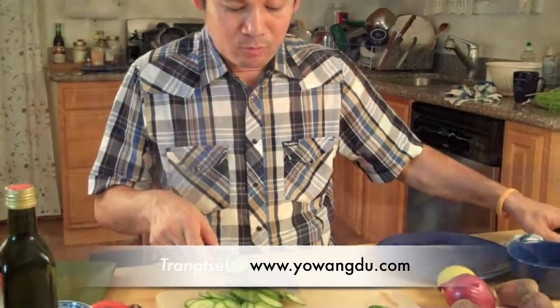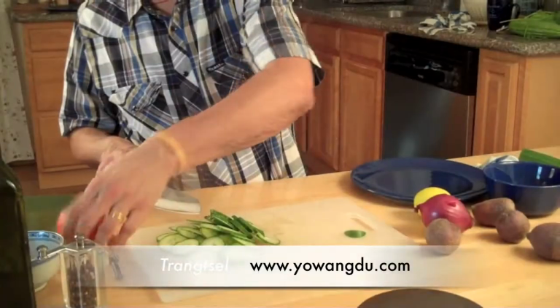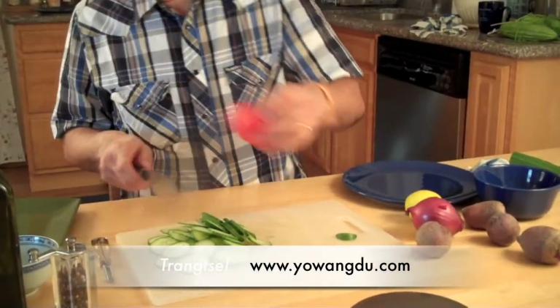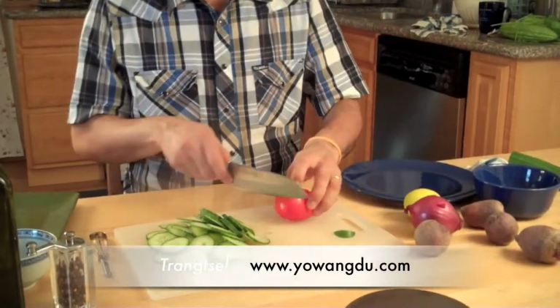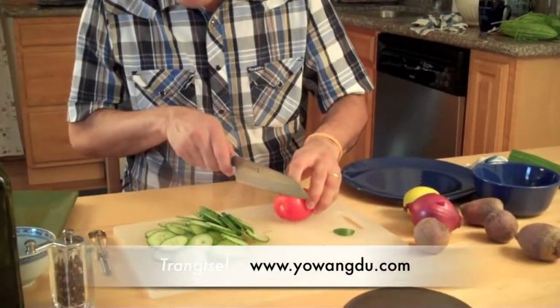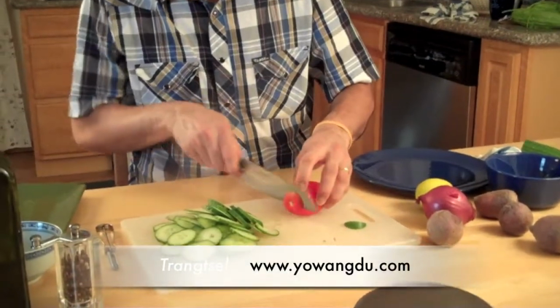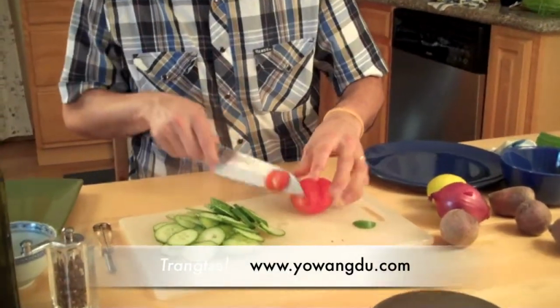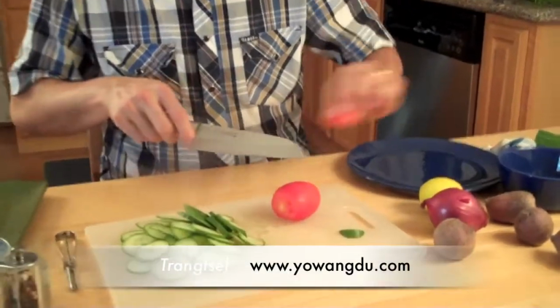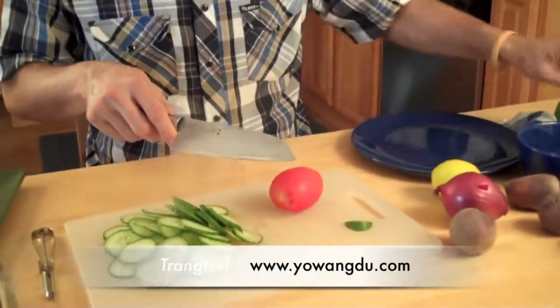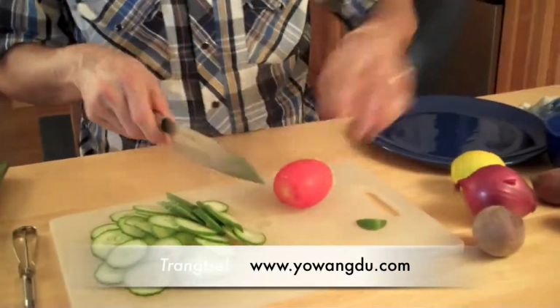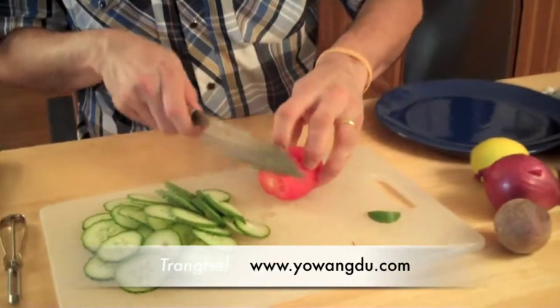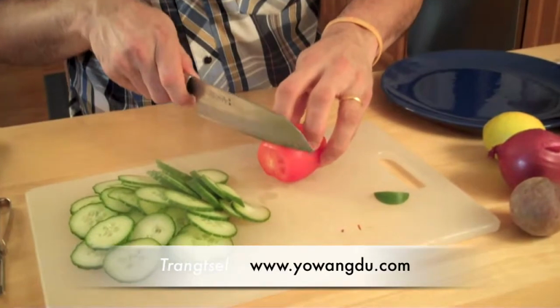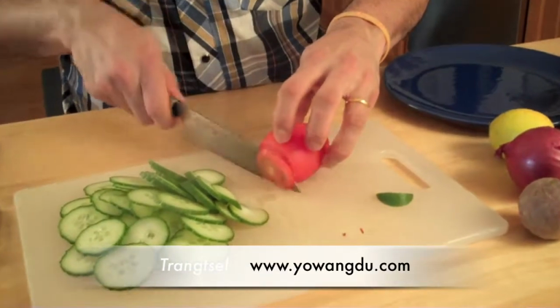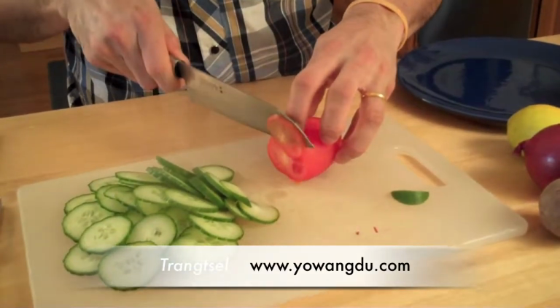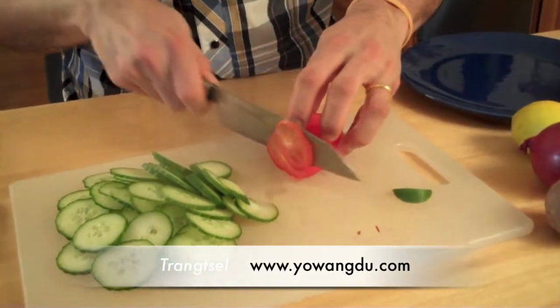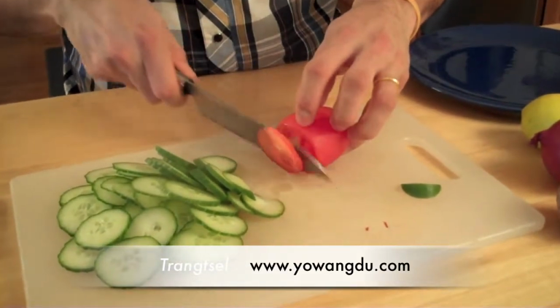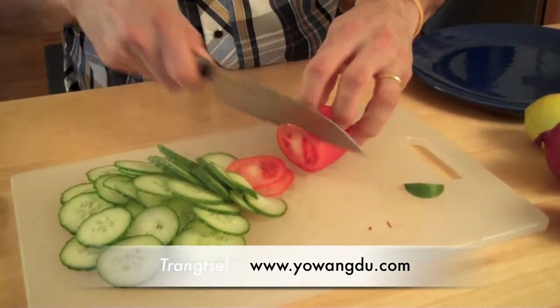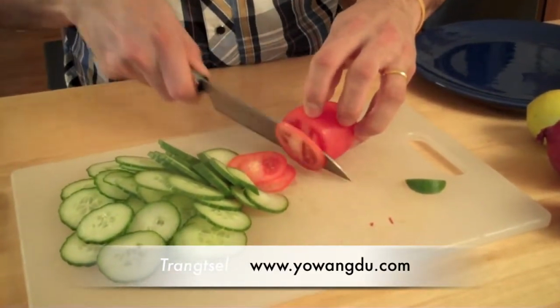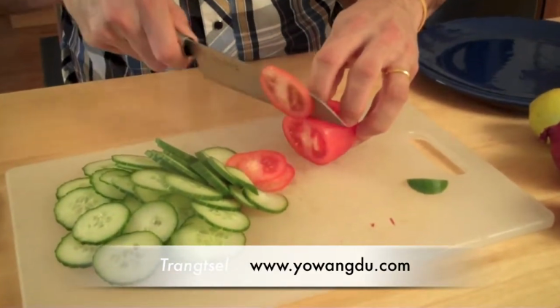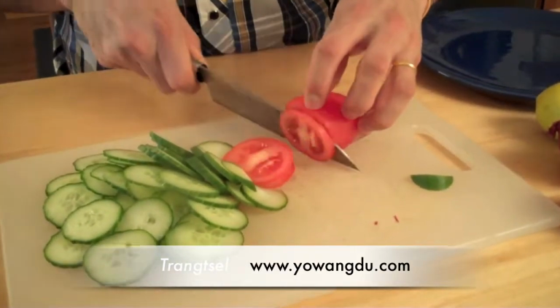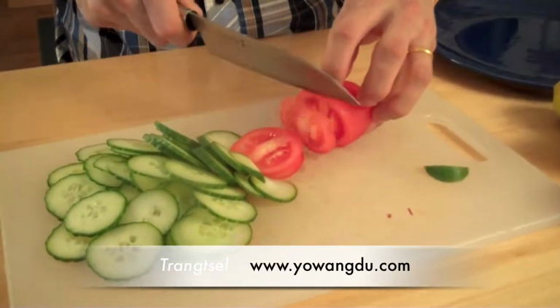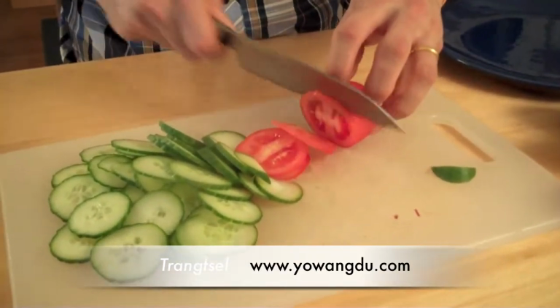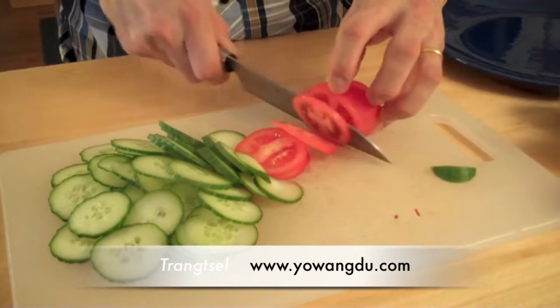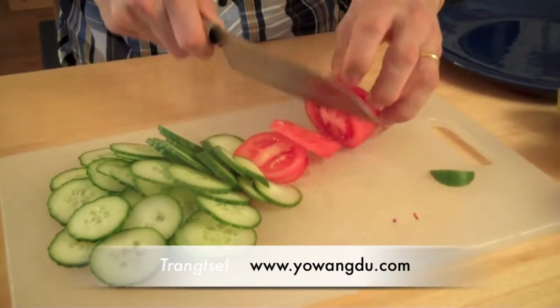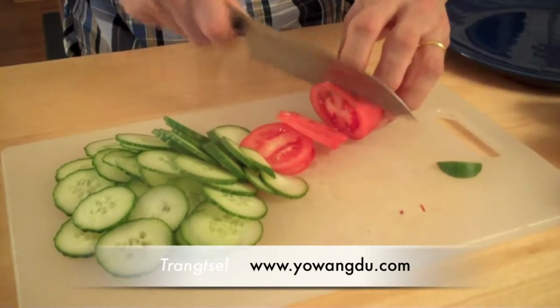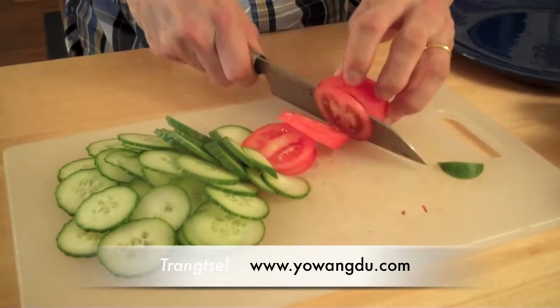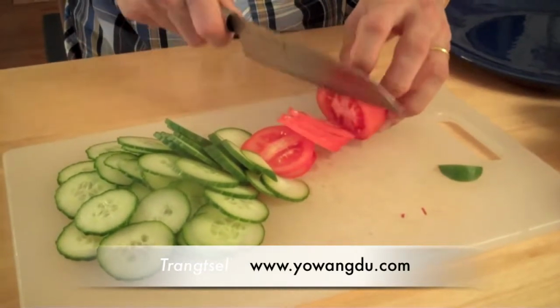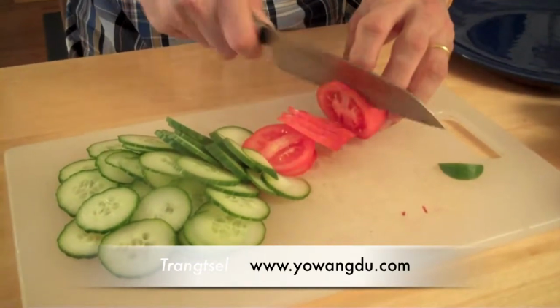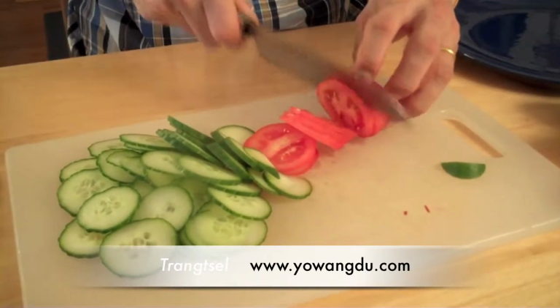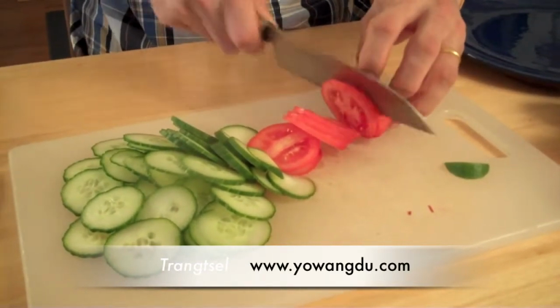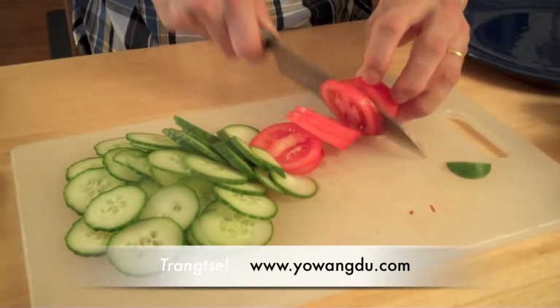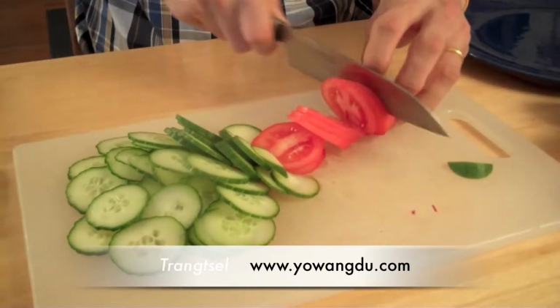Now for the tomatoes. When you cut a tomato you need a very good knife — the knife should be sharp, very sharp. Then you can cut the tomato whatever way you want.